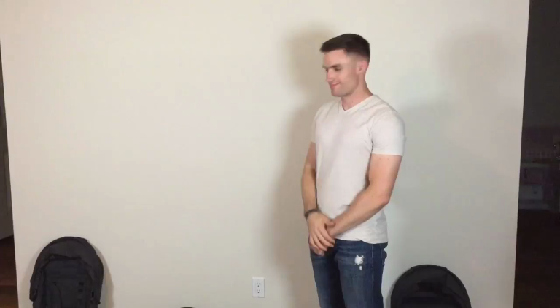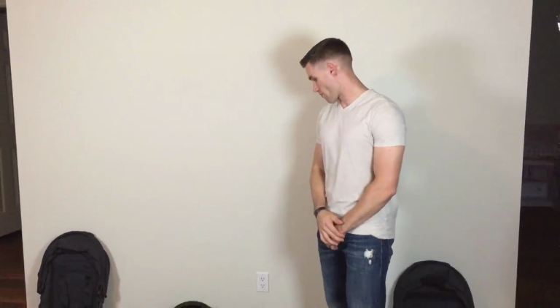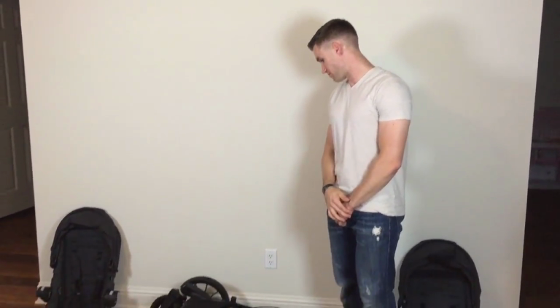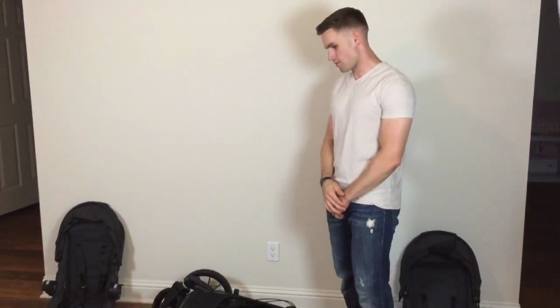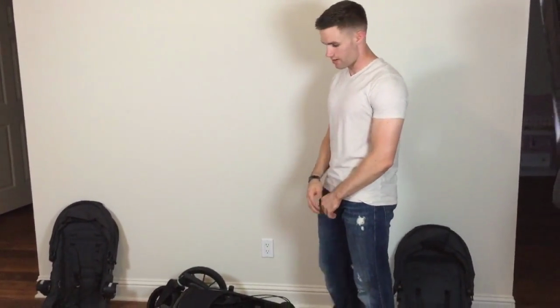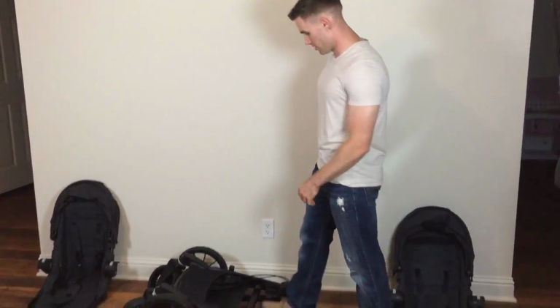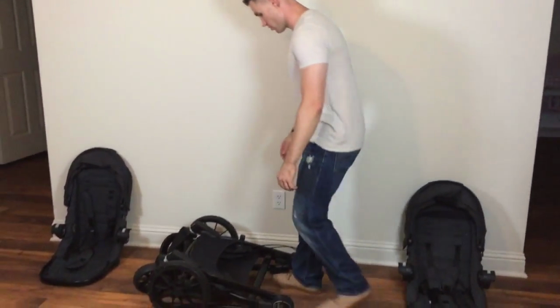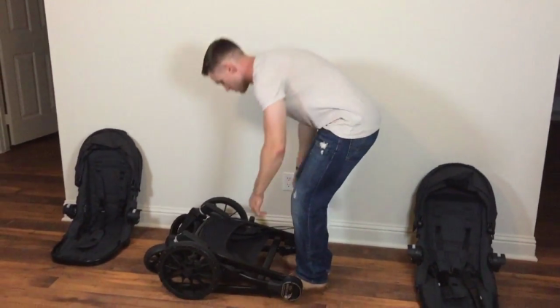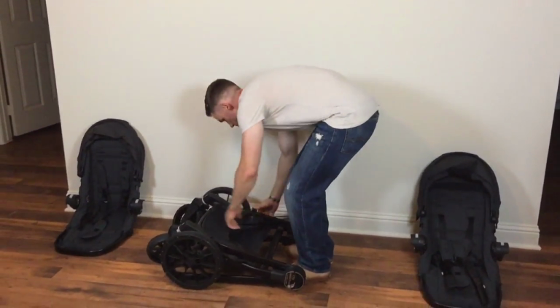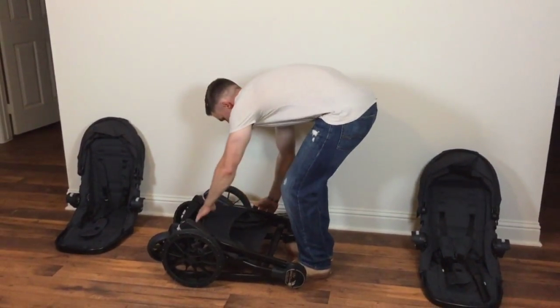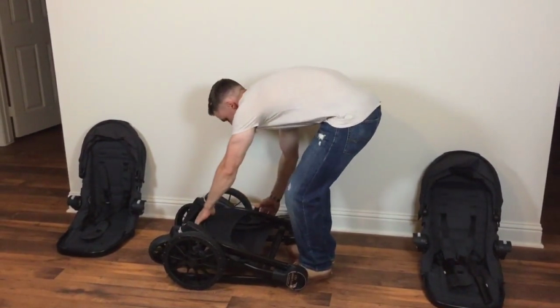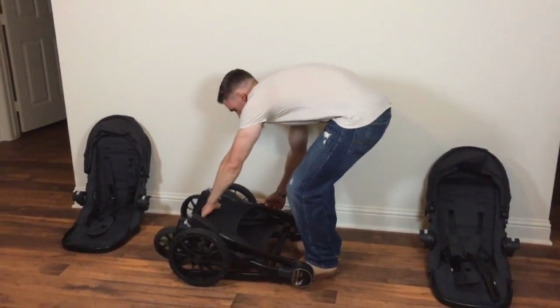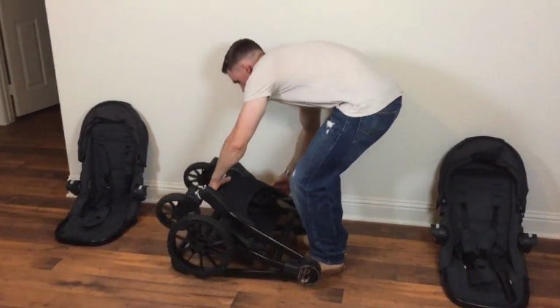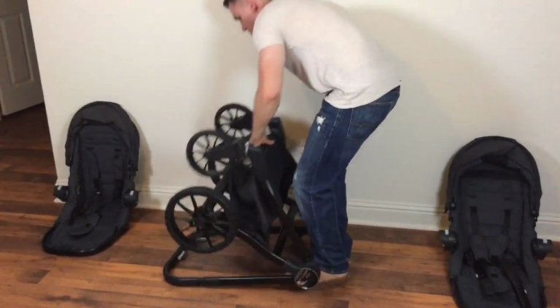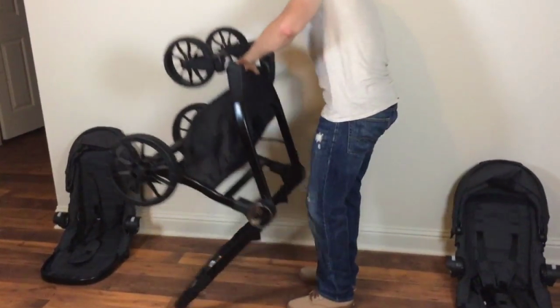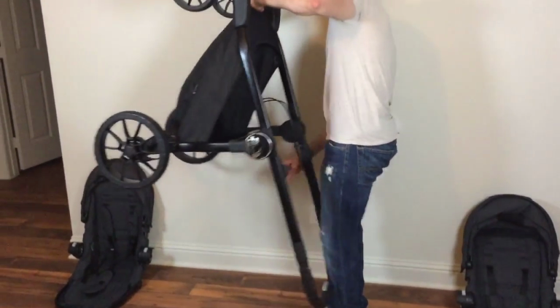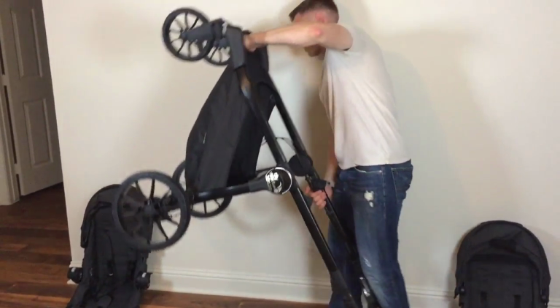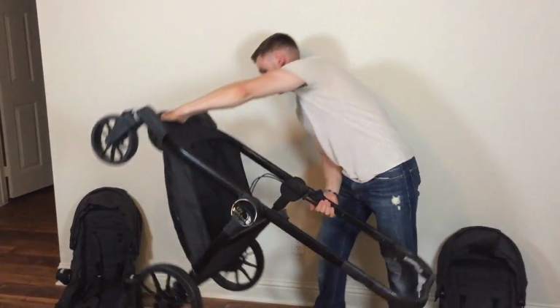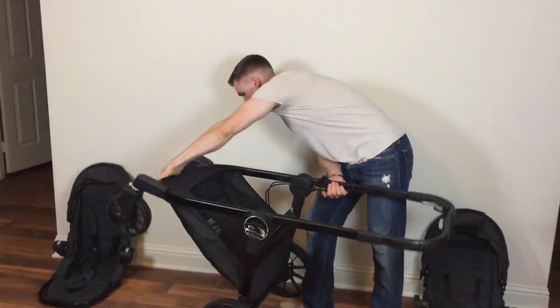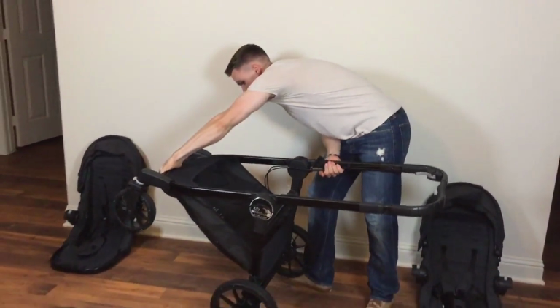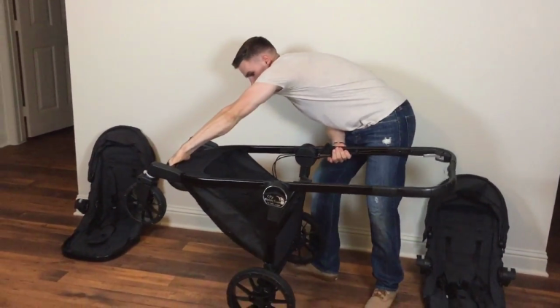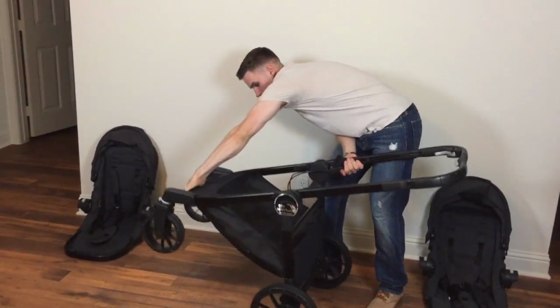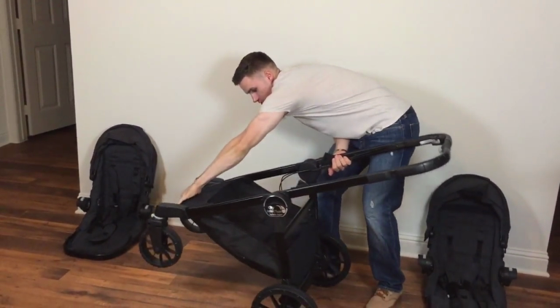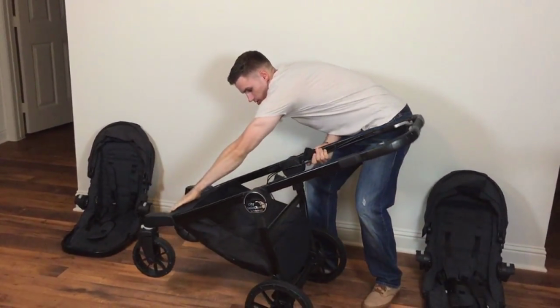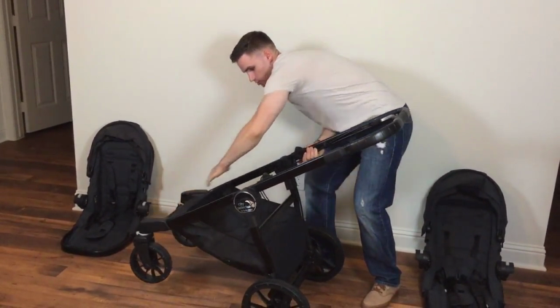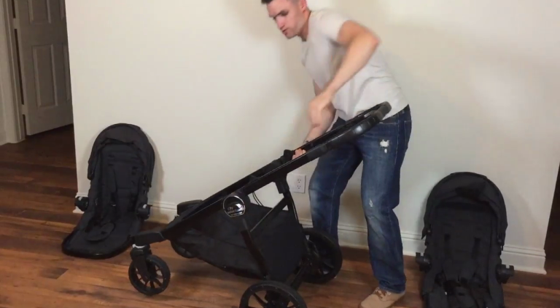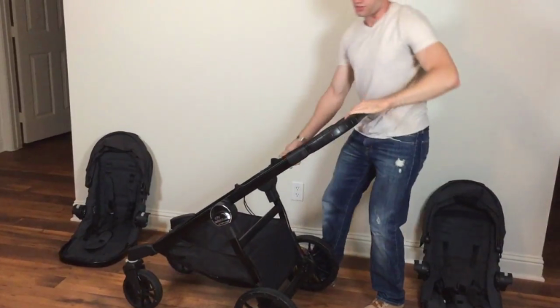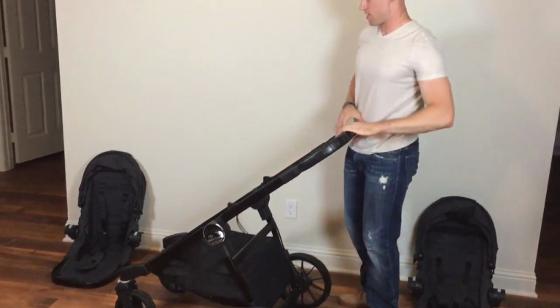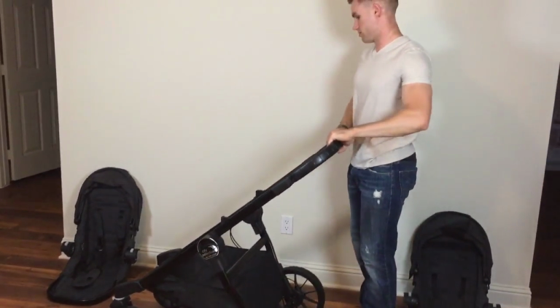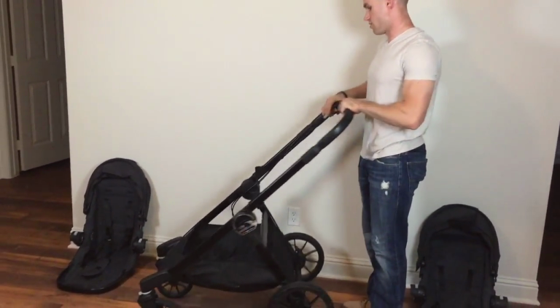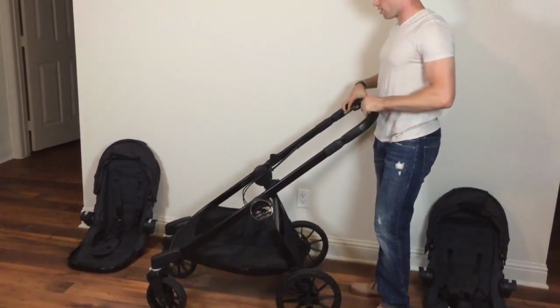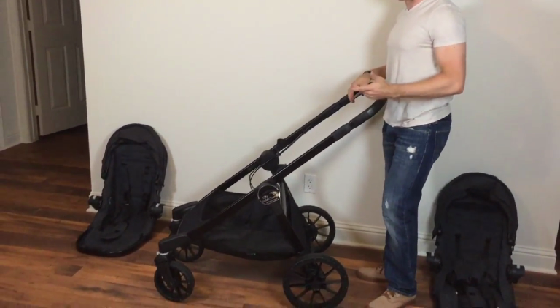So to open it up, you just put this lever — and one of my favorite things about this is it's so easy to open. It's also really compact.